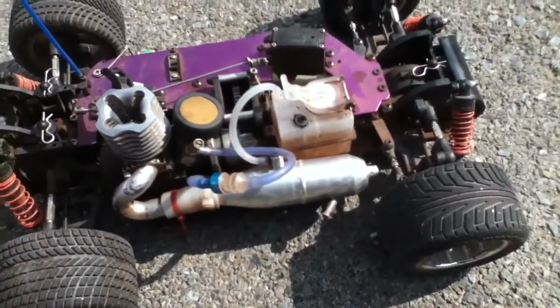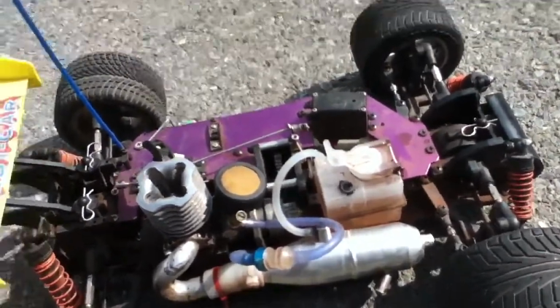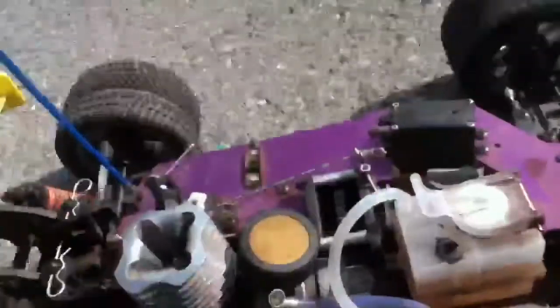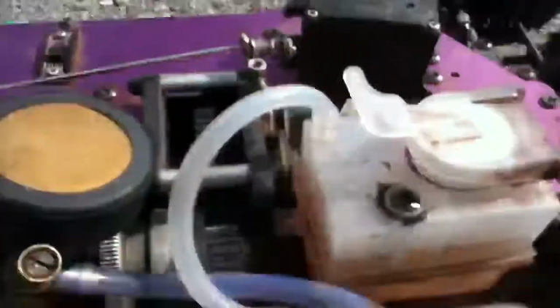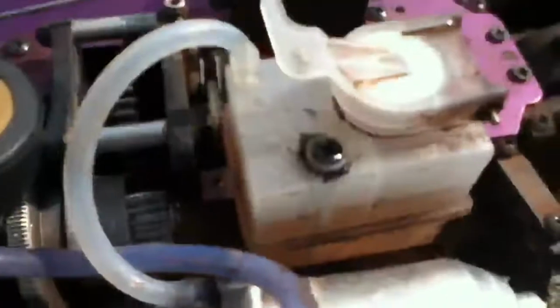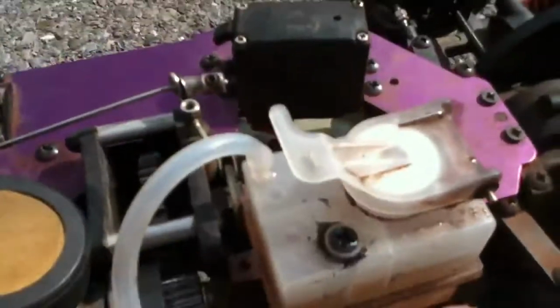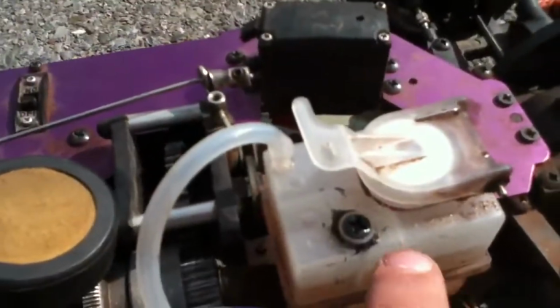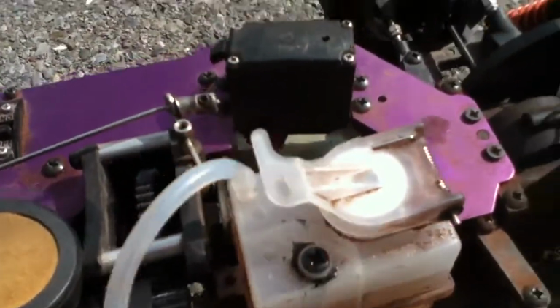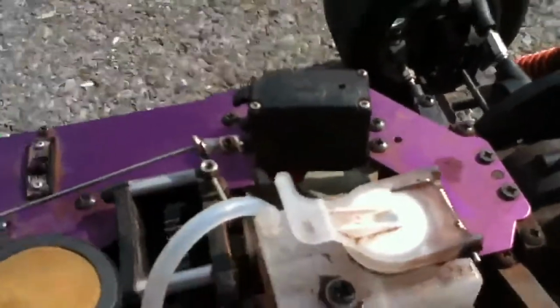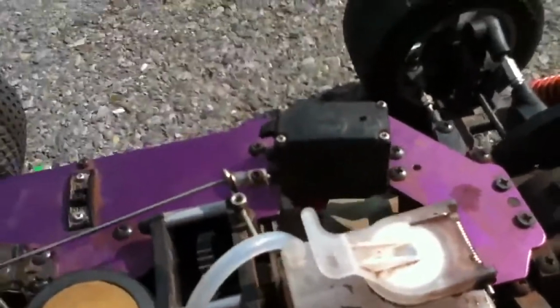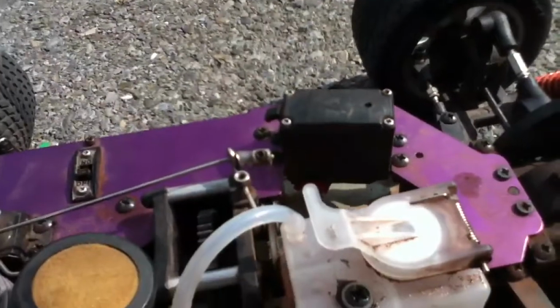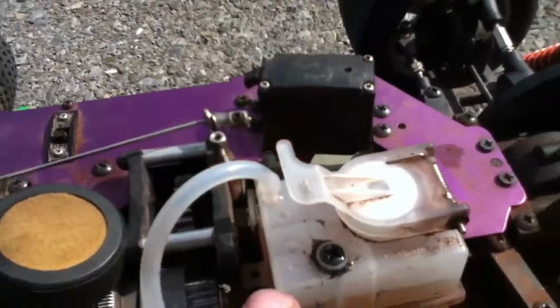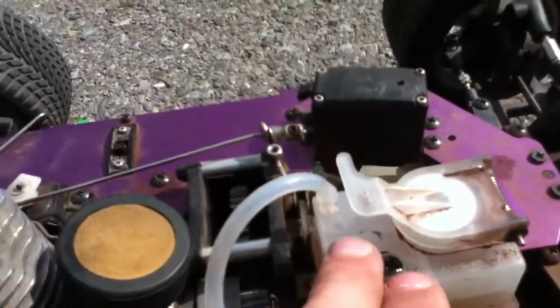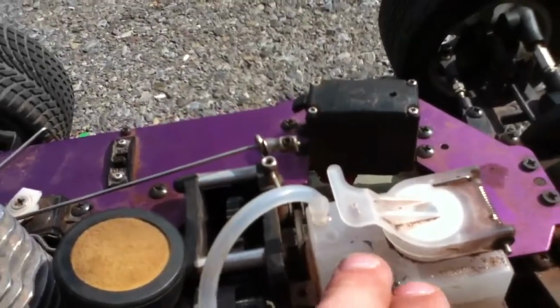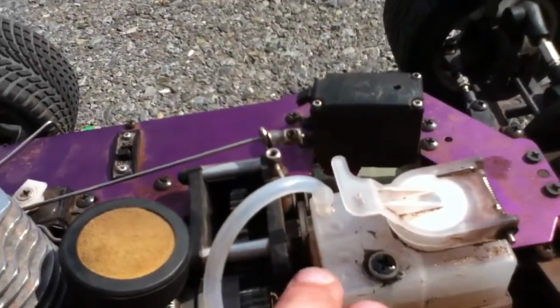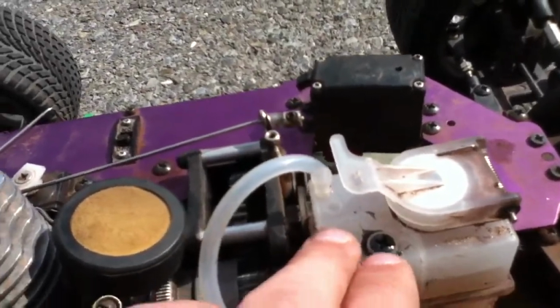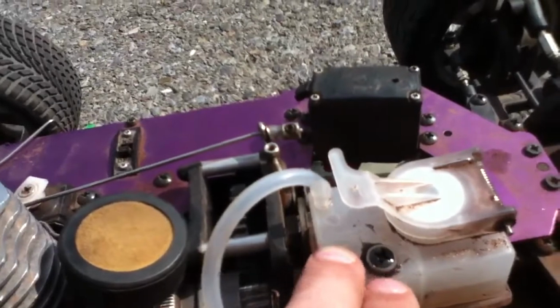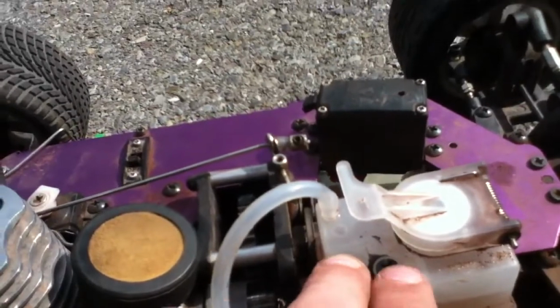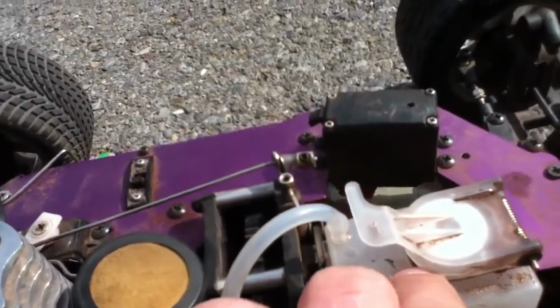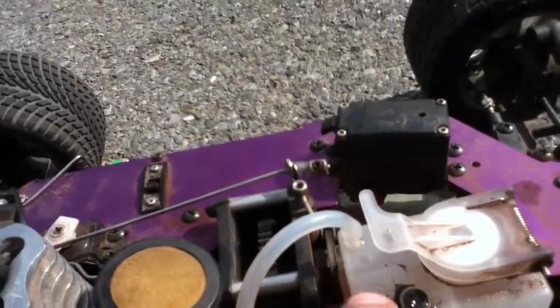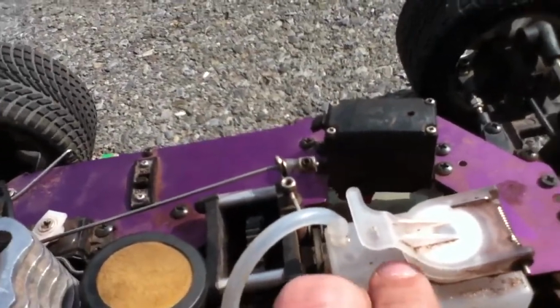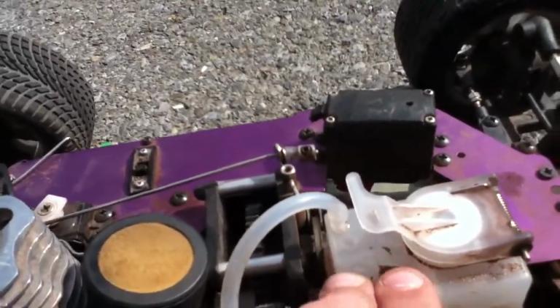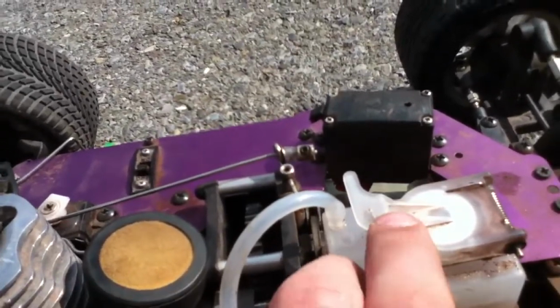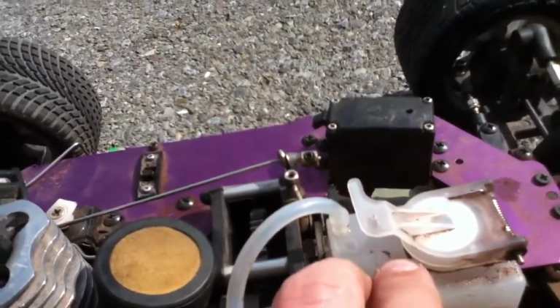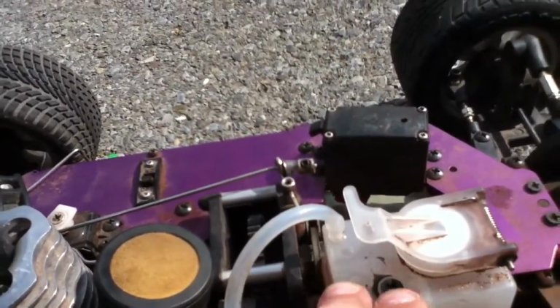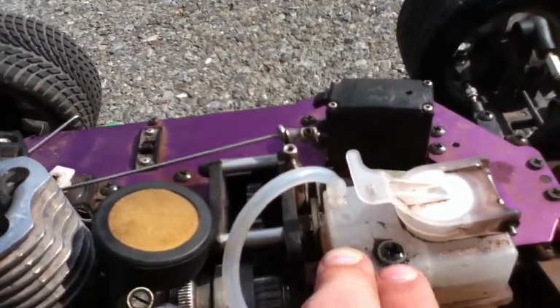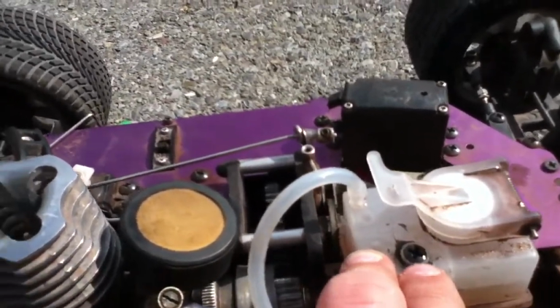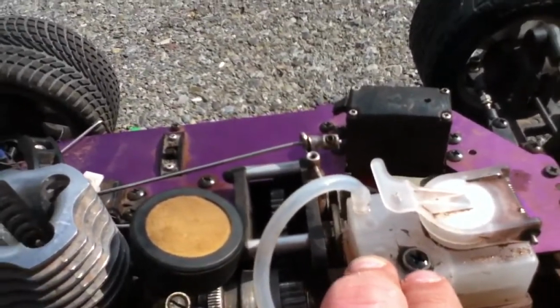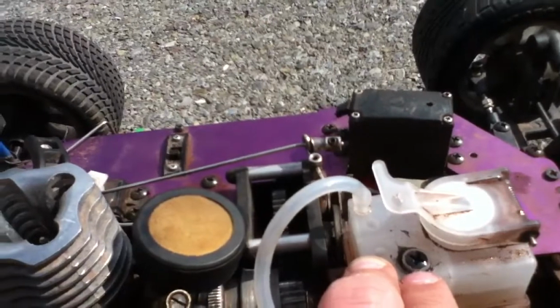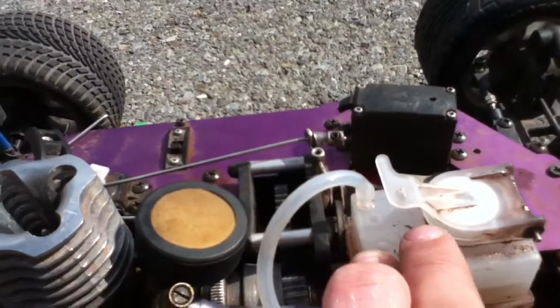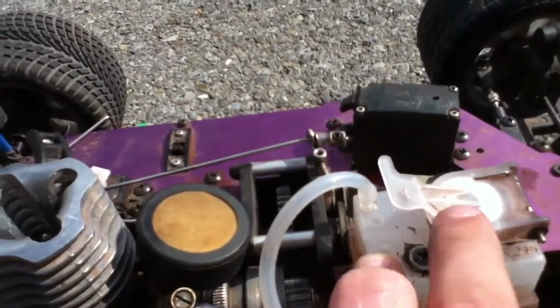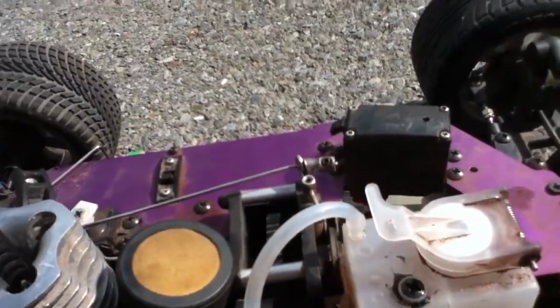I don't like this fuel pump that used to be here. I had to cut it off — ouch, hot. I had a fuel pump here, you push down your finger. I cut it off because it kept leaking, so I just stuck a screw in there.